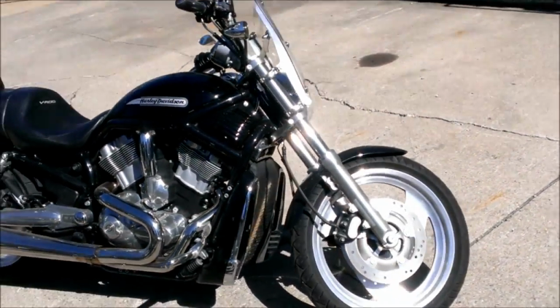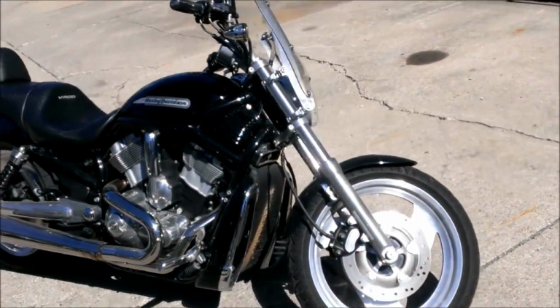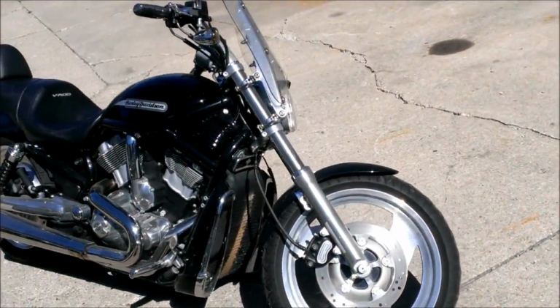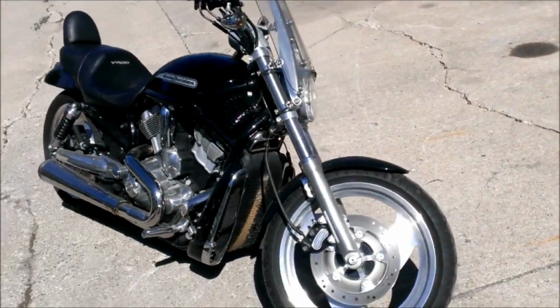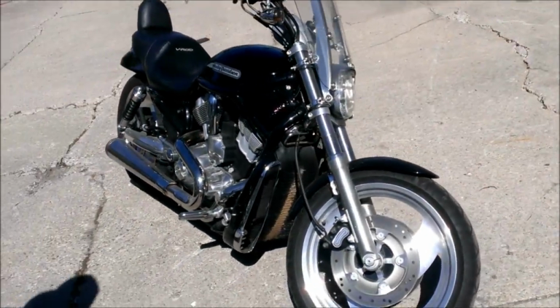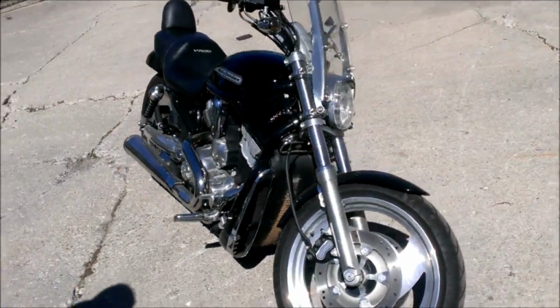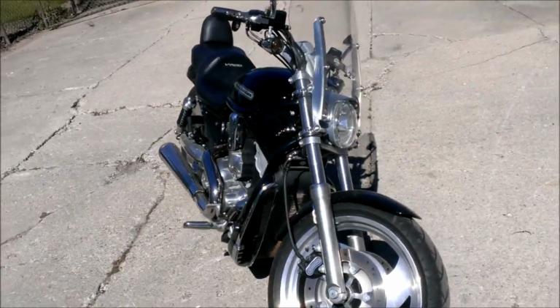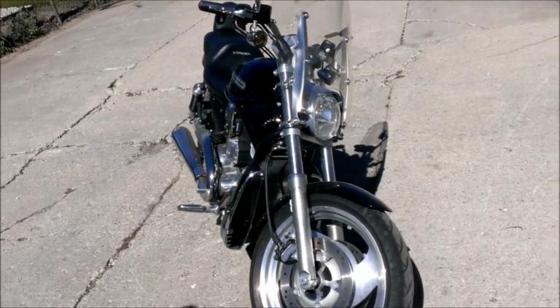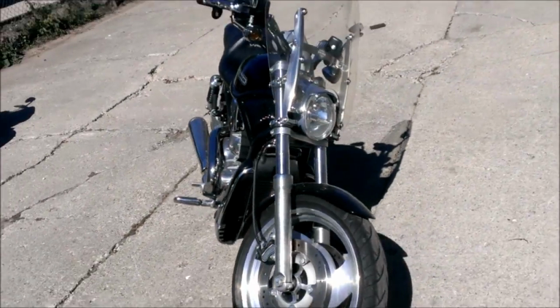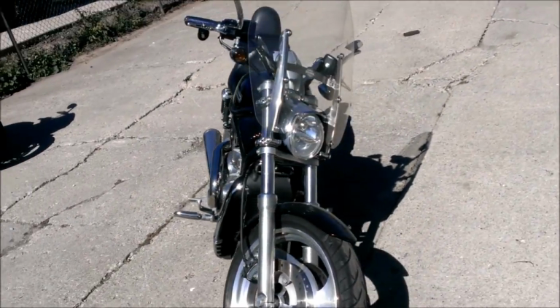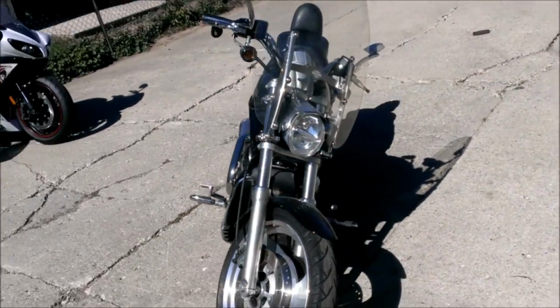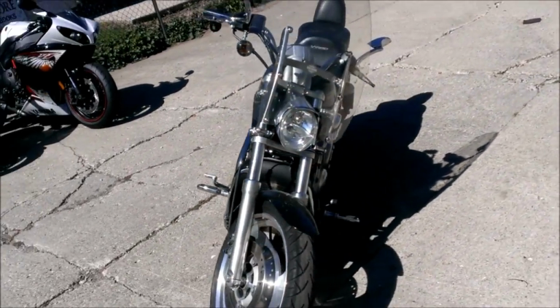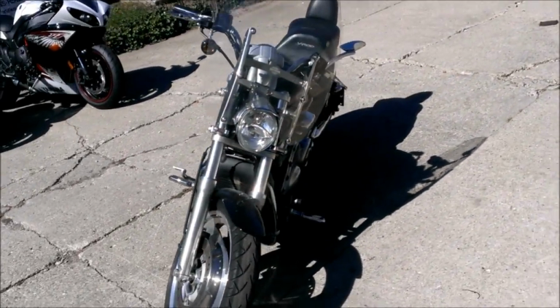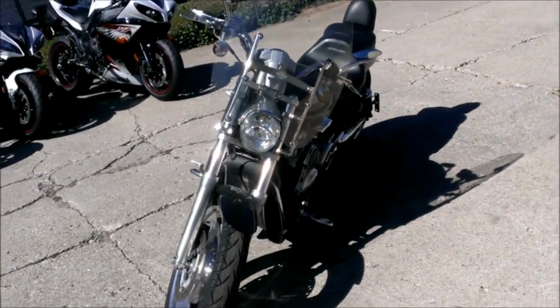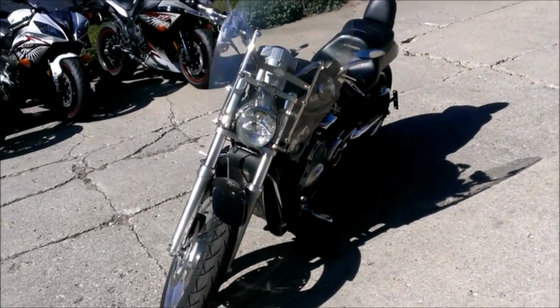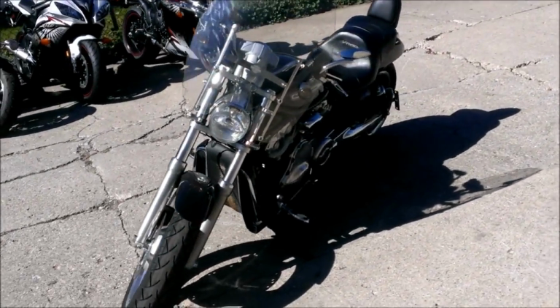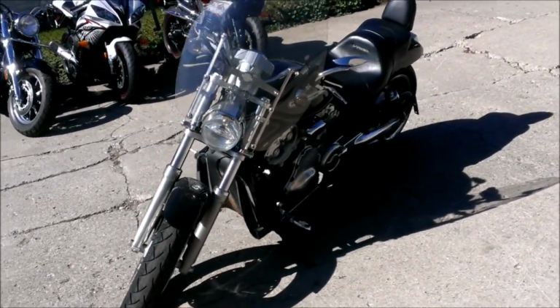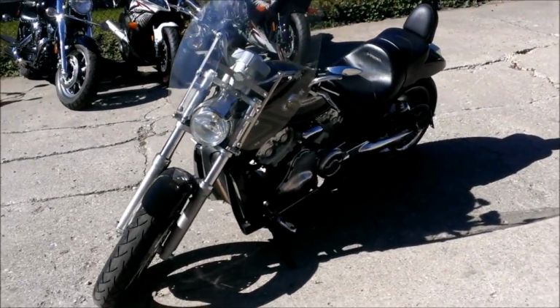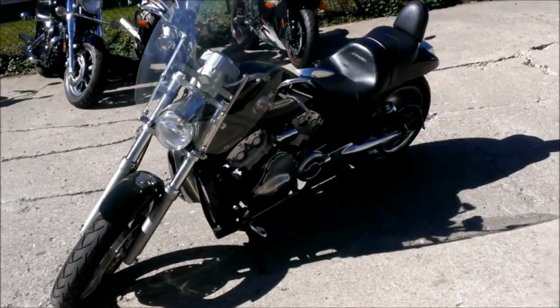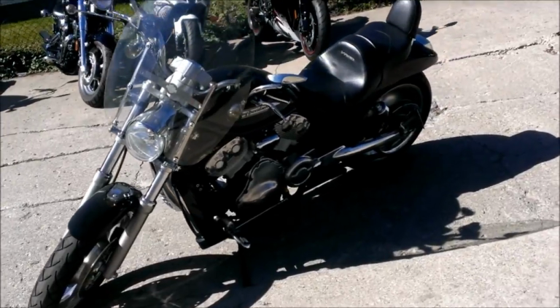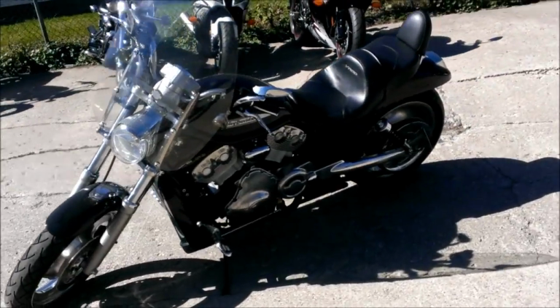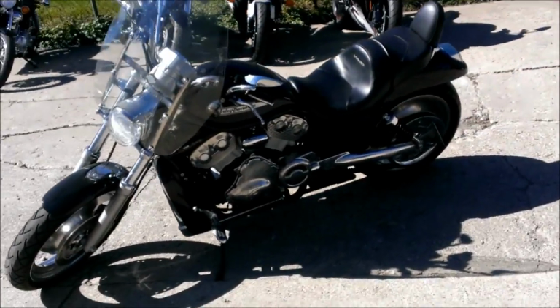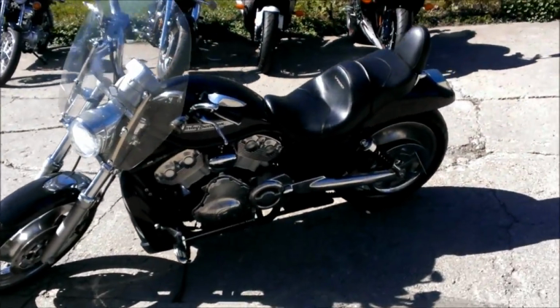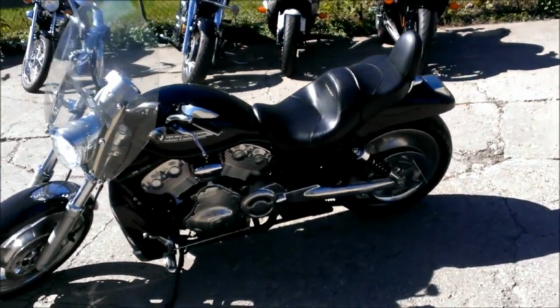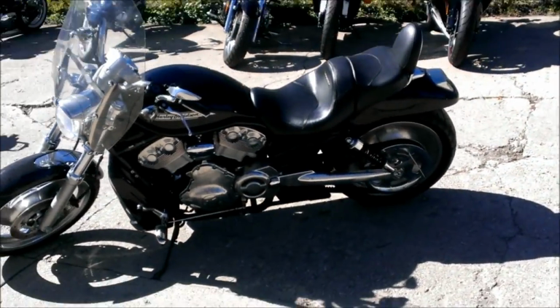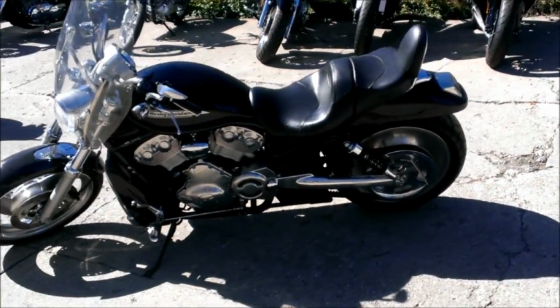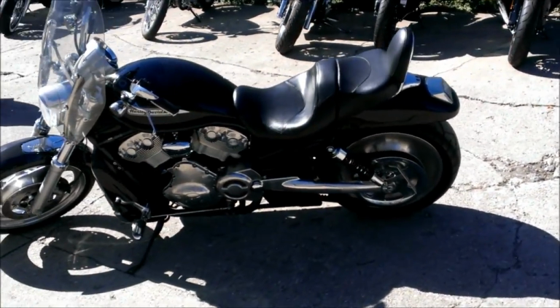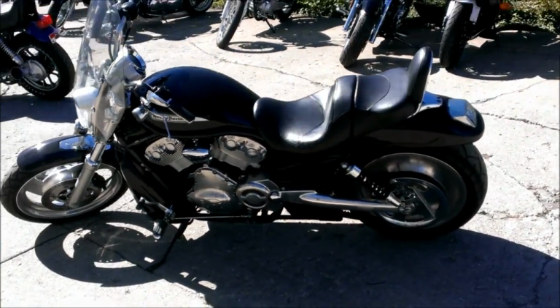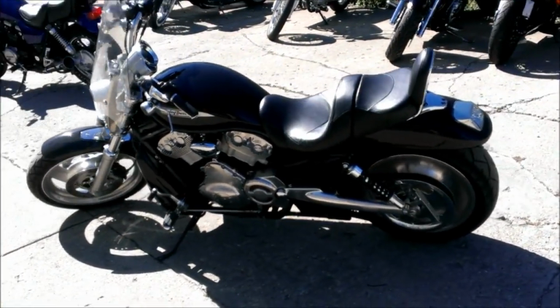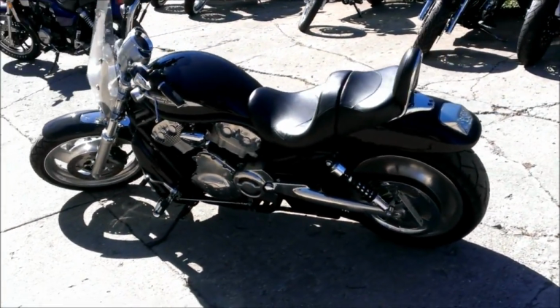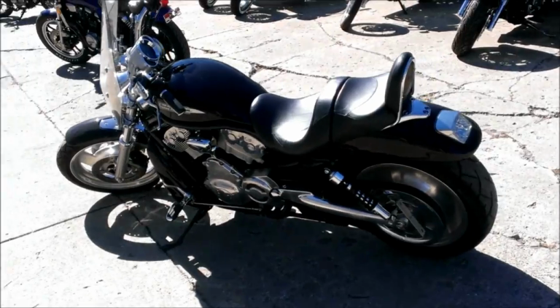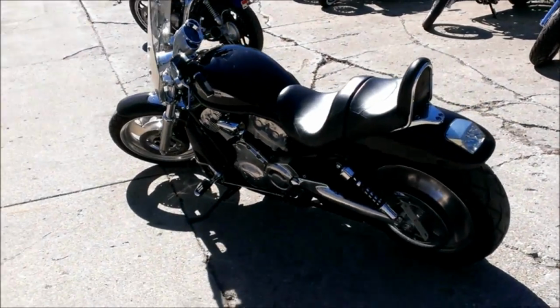This bike includes a windshield, backrest, and windshield bag. Needs nothing, just gas and go. We have this bike priced to sell at only $89.99 for the 2004 Harley-Davidson V-Rod.